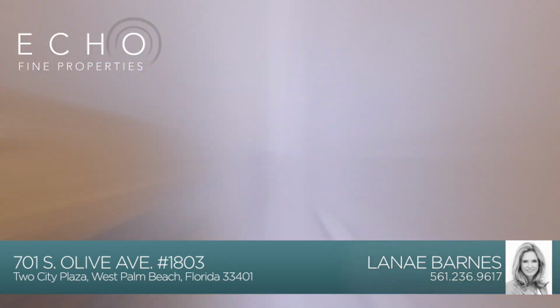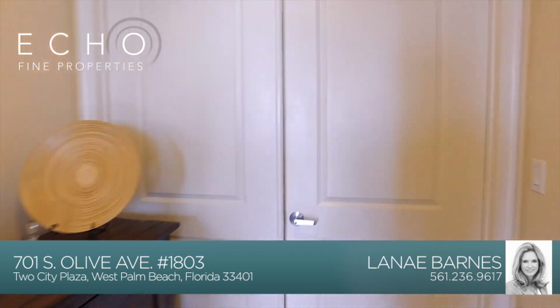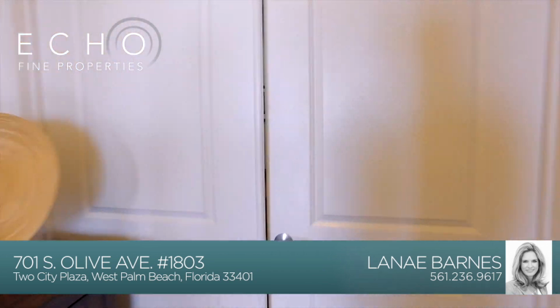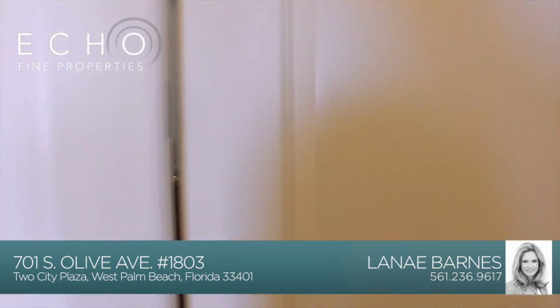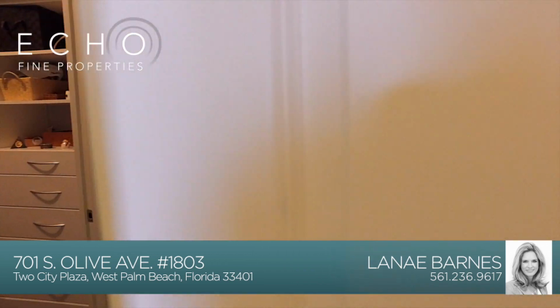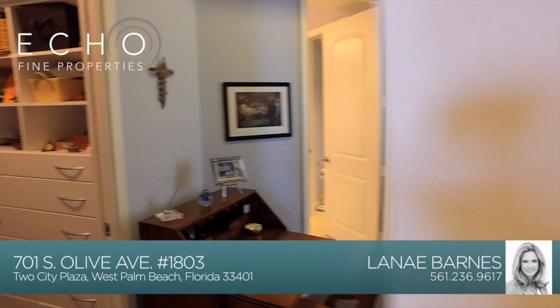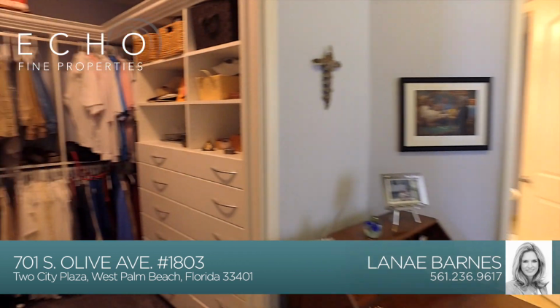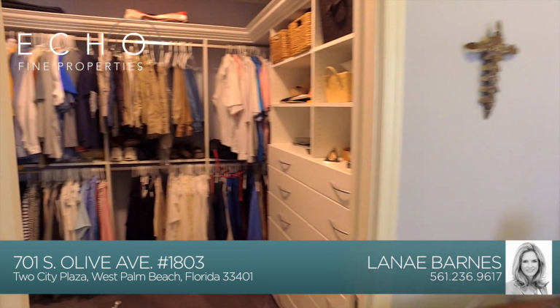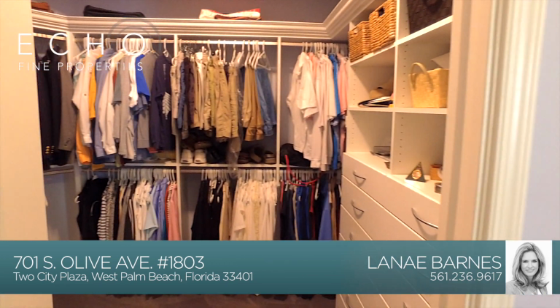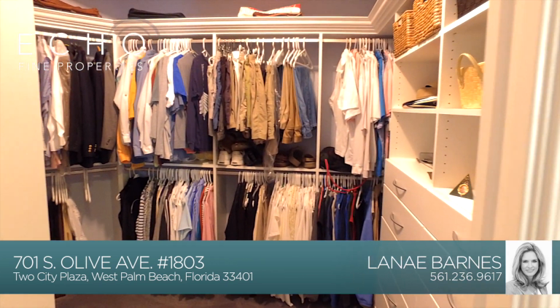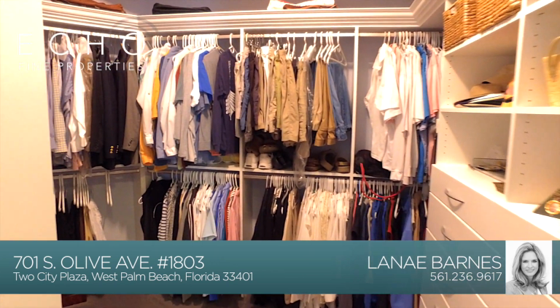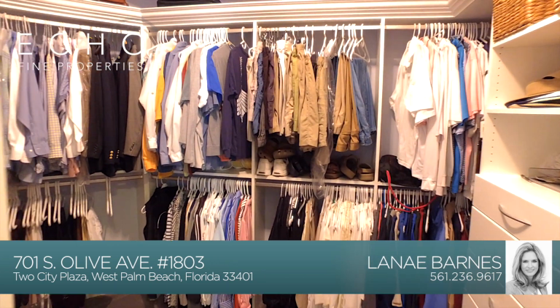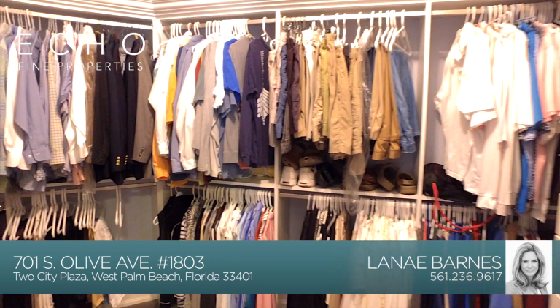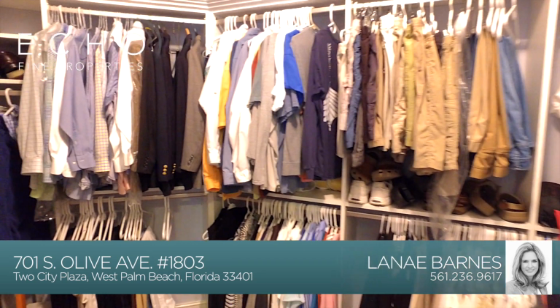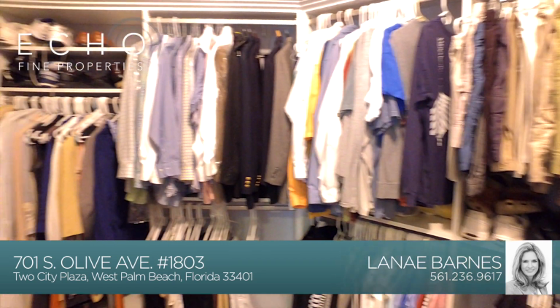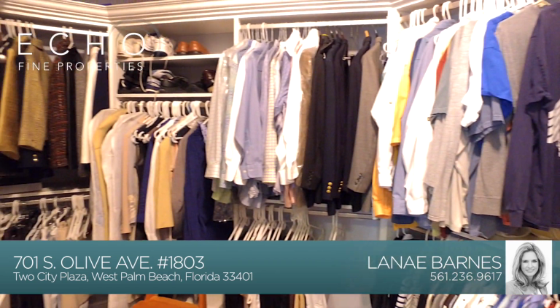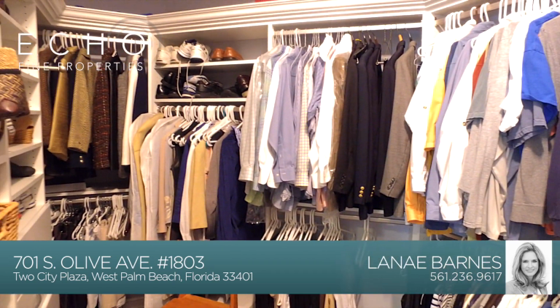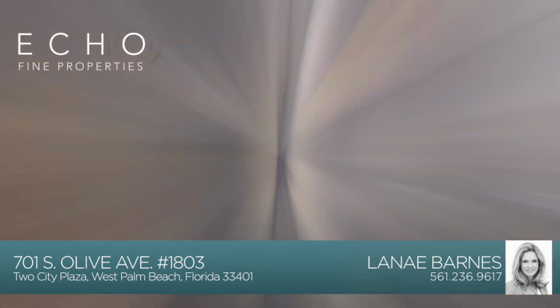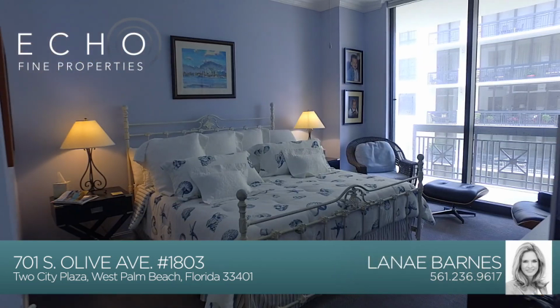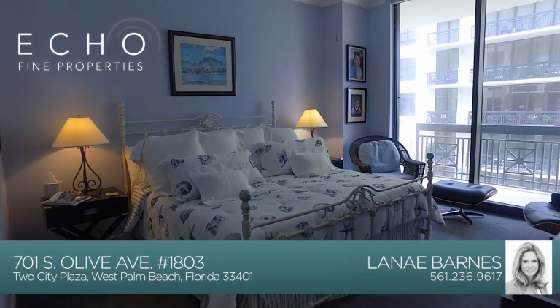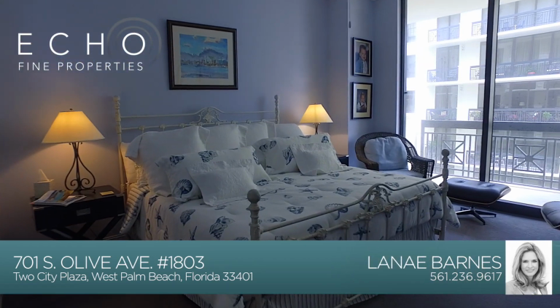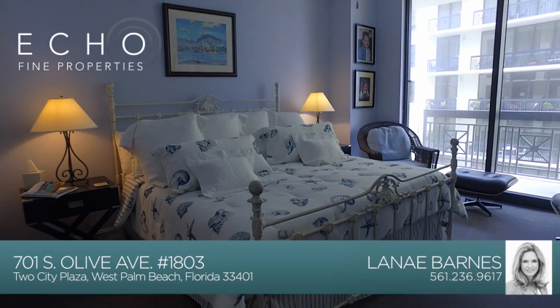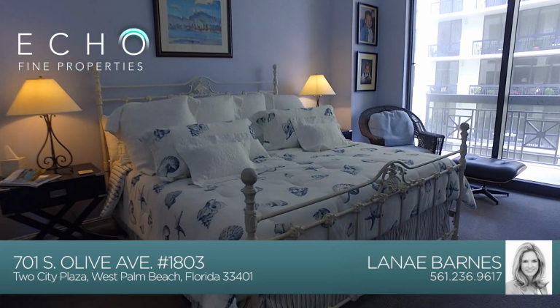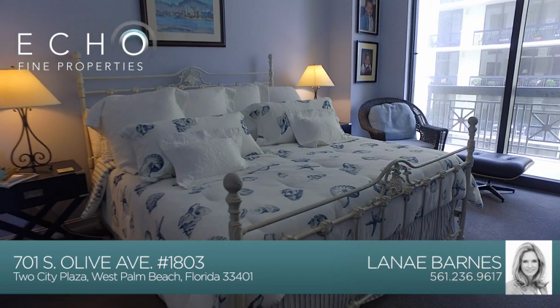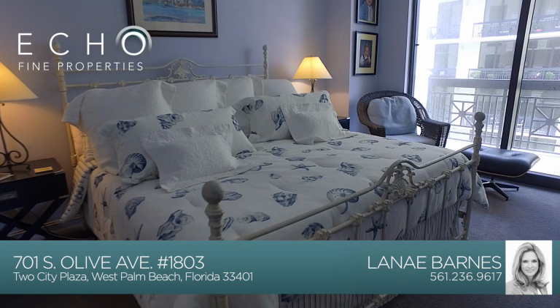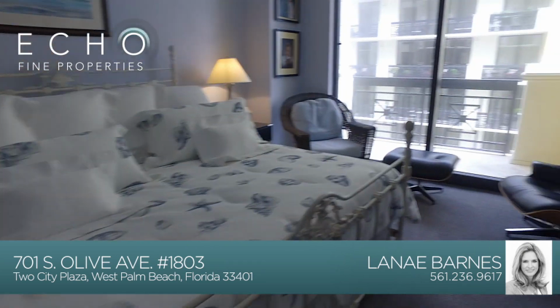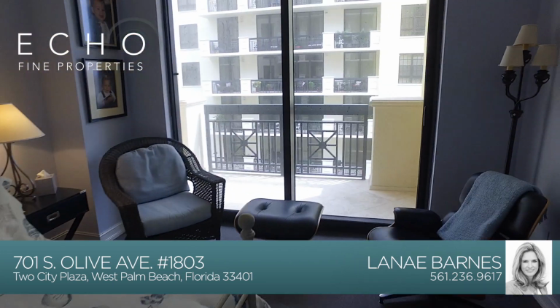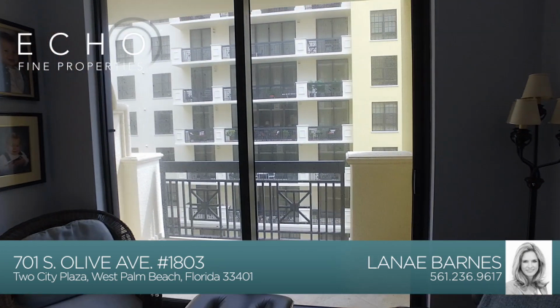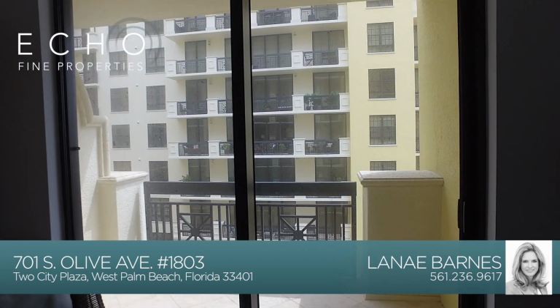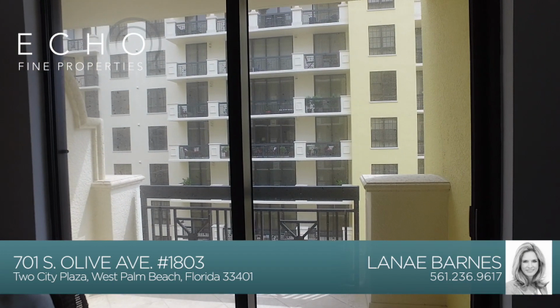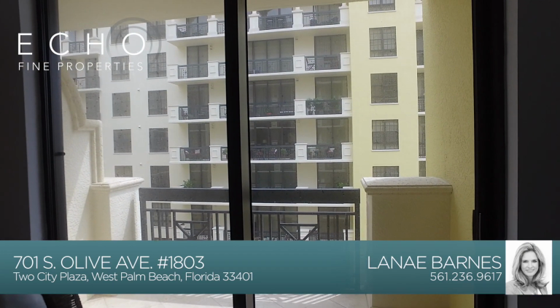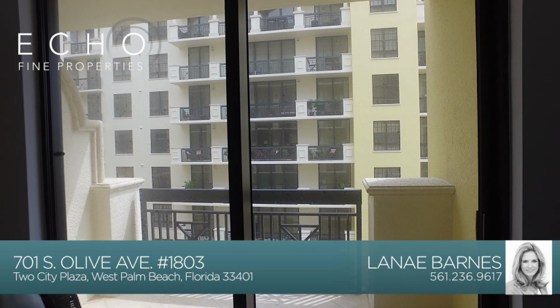As you enter the master suite, you will see this spacious walk-in closet with custom-built cabinetry. This master bedroom really is a private retreat, with access to its own covered balcony.